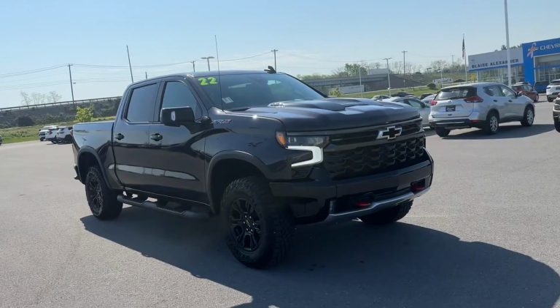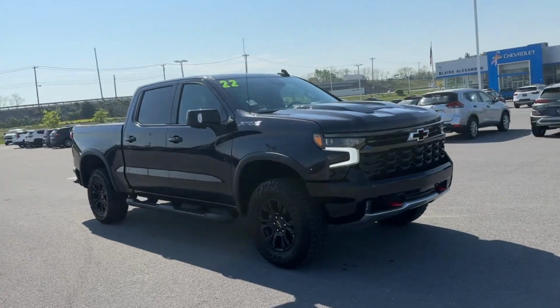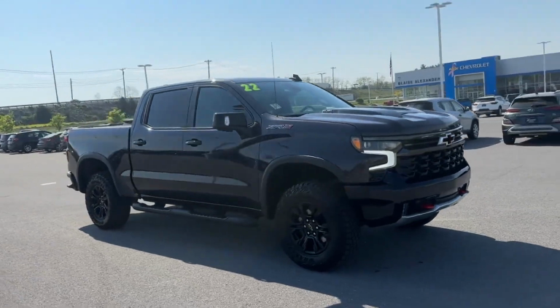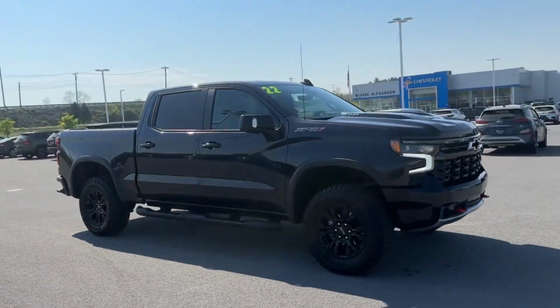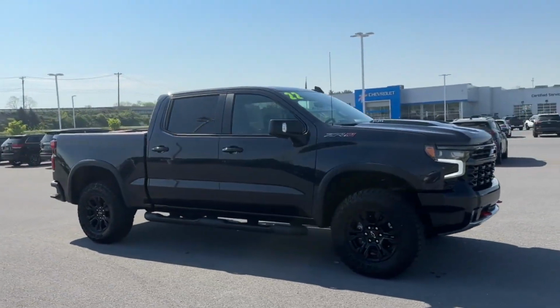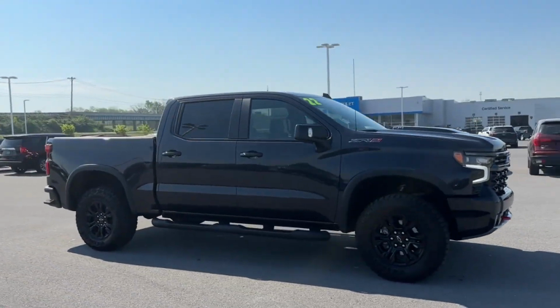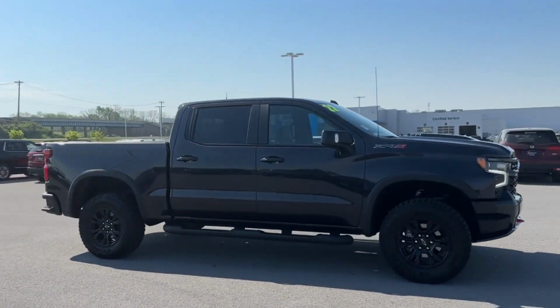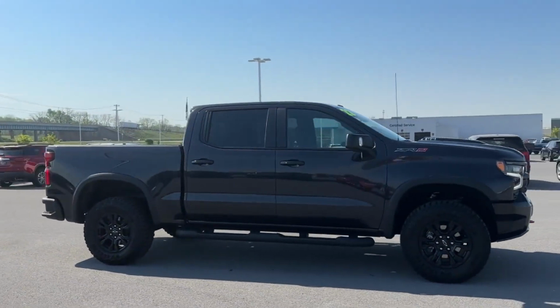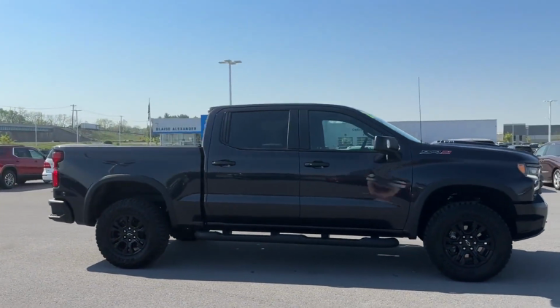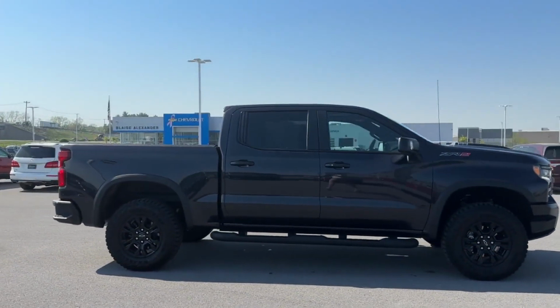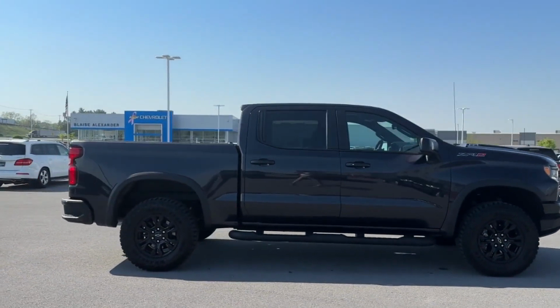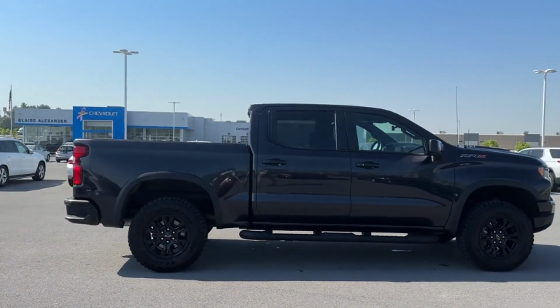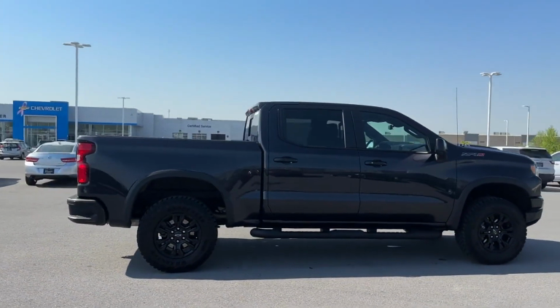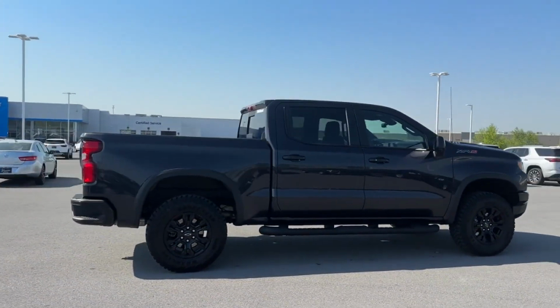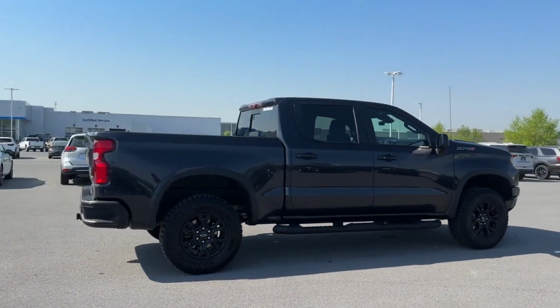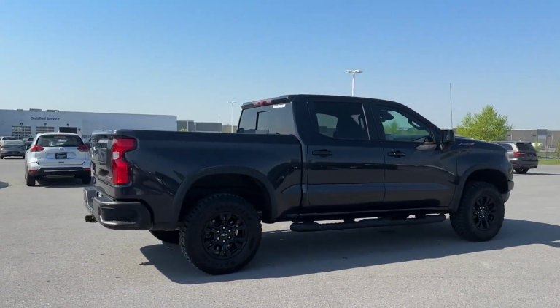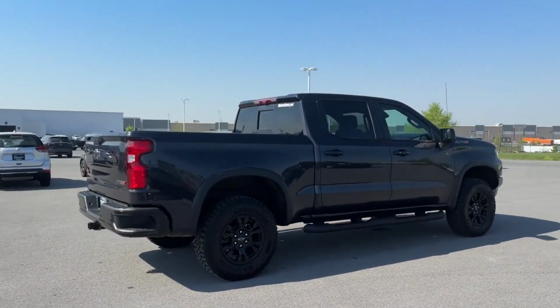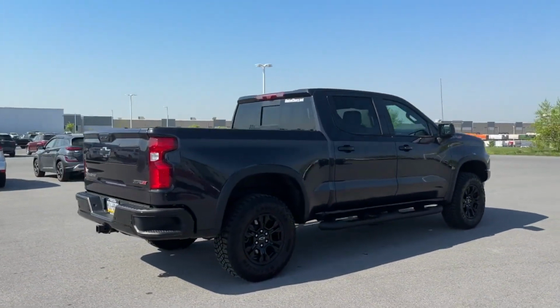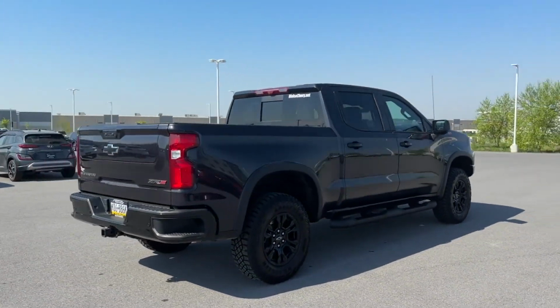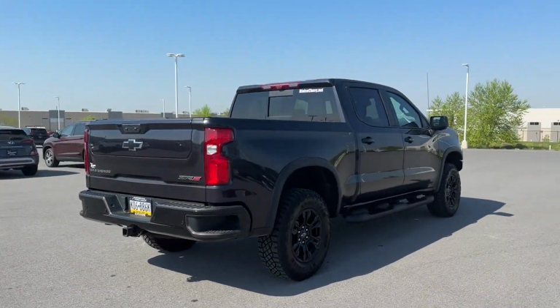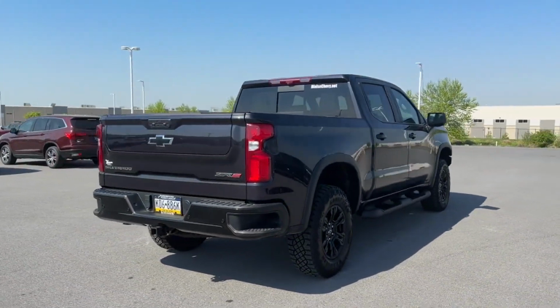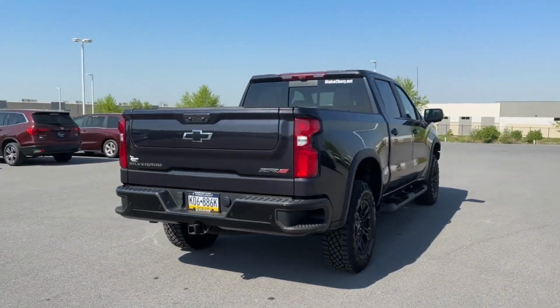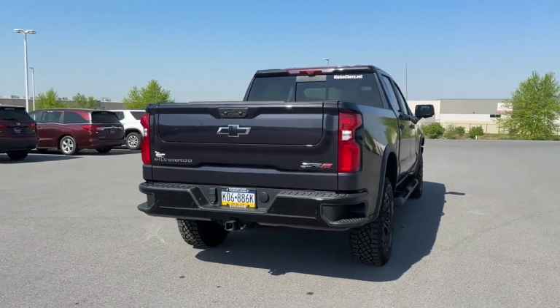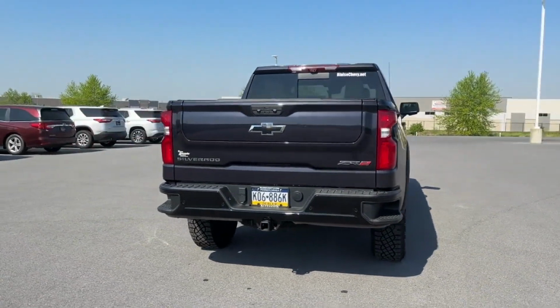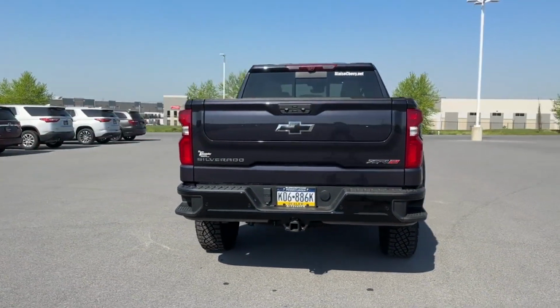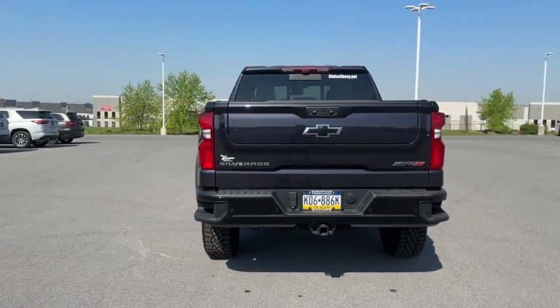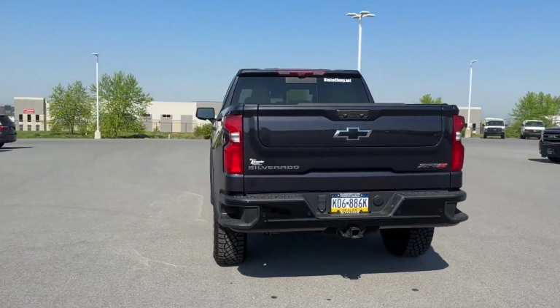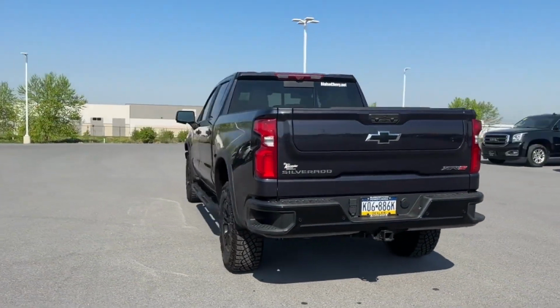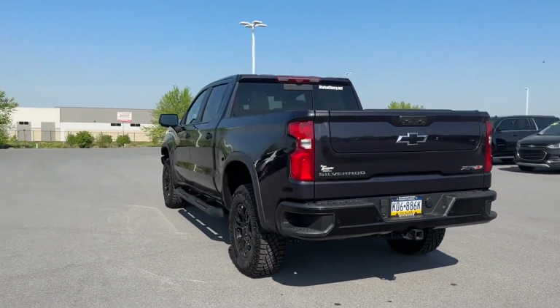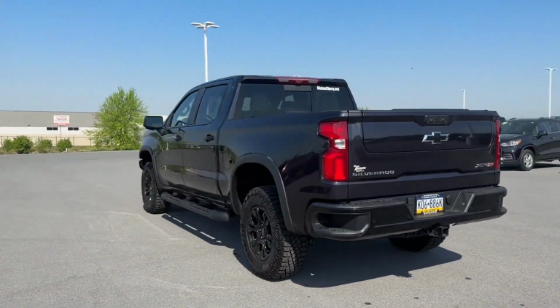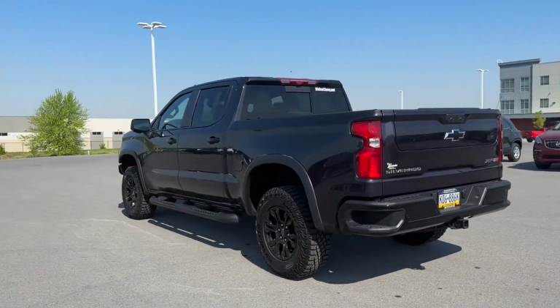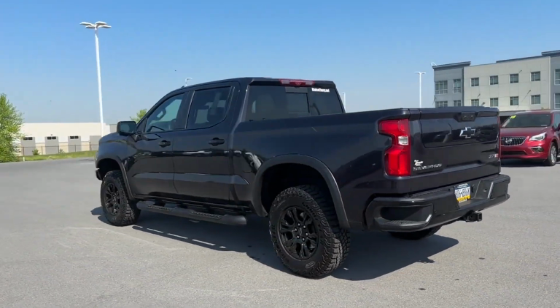2022 Chevrolet Silverado 1500. With less than 9,000 miles on the odometer, this pickup truck offers two full rows of seating for premium comfort. Additionally, you'll be more than pleased with extra features like these.